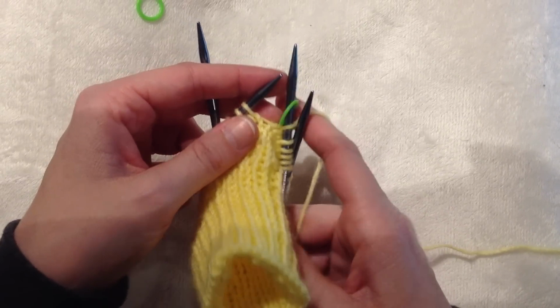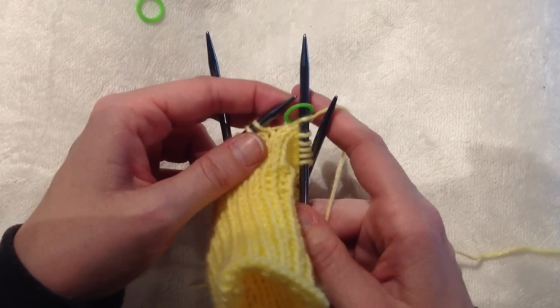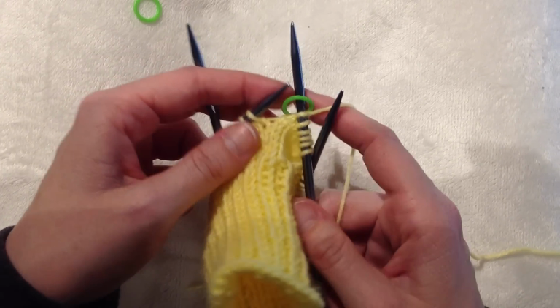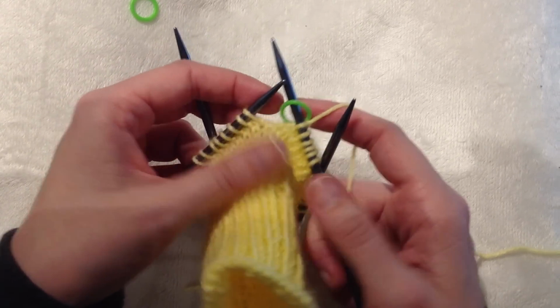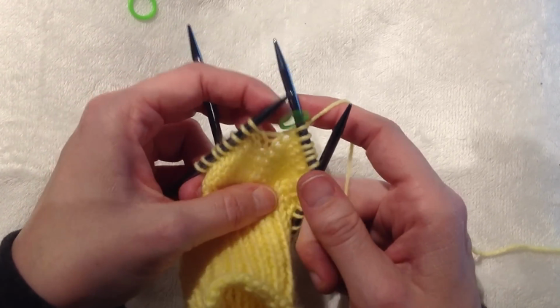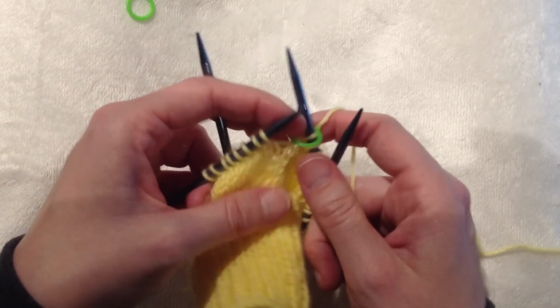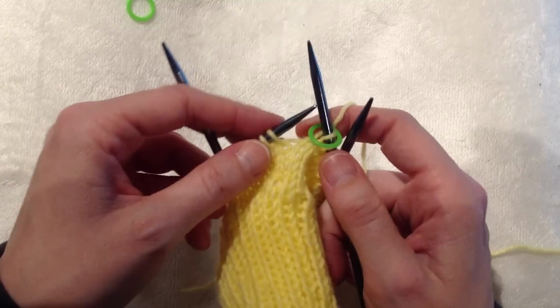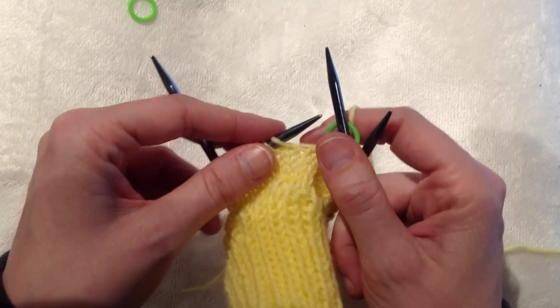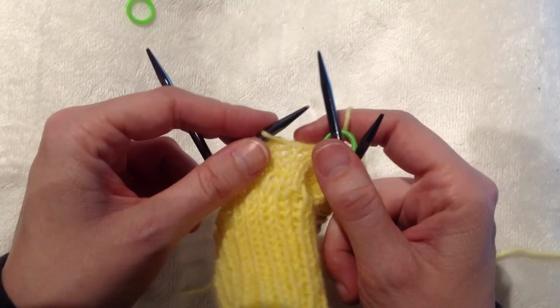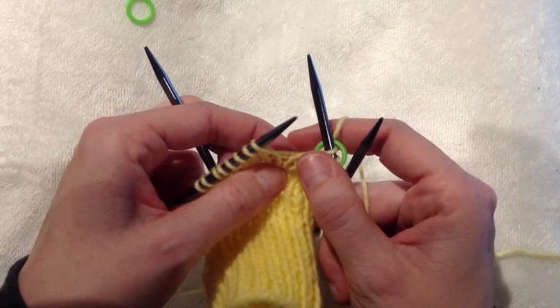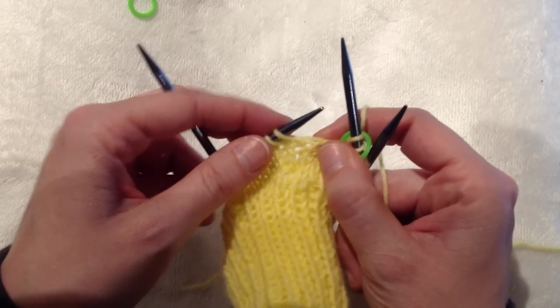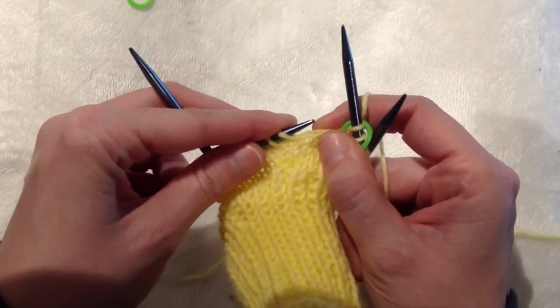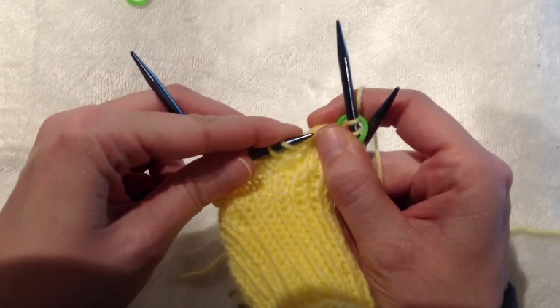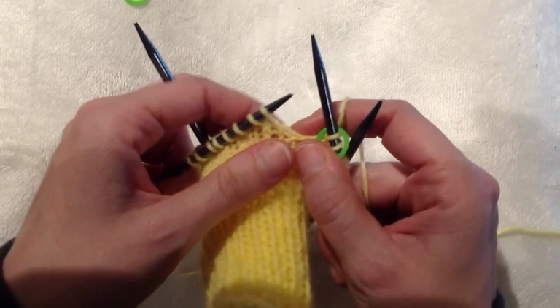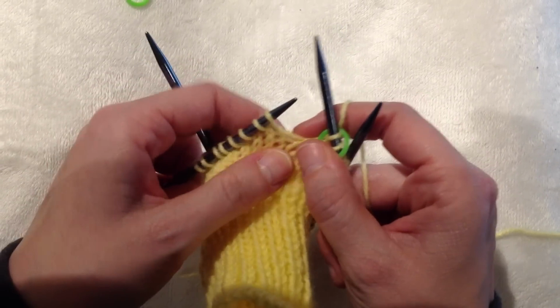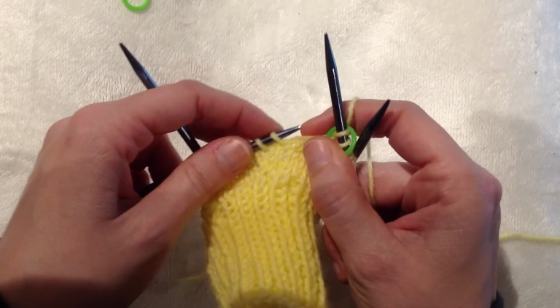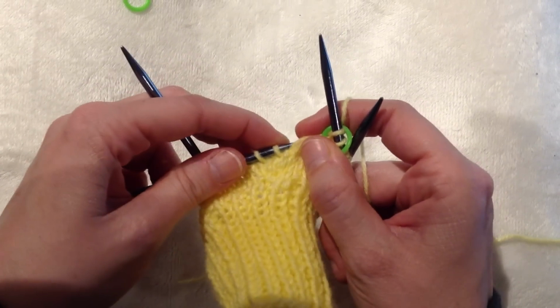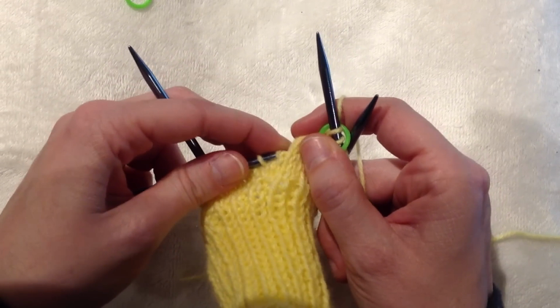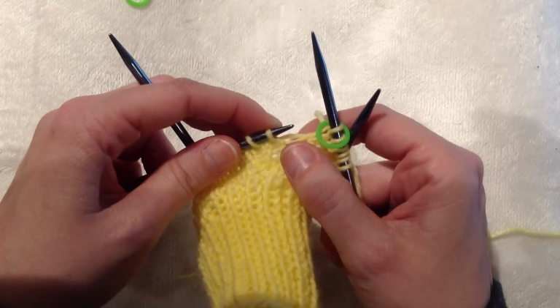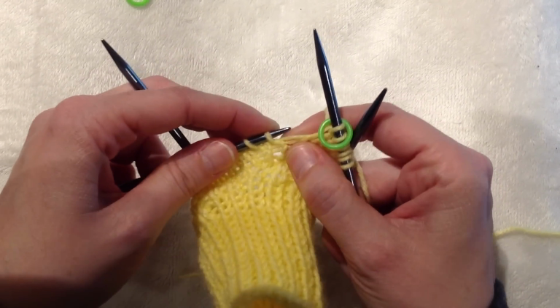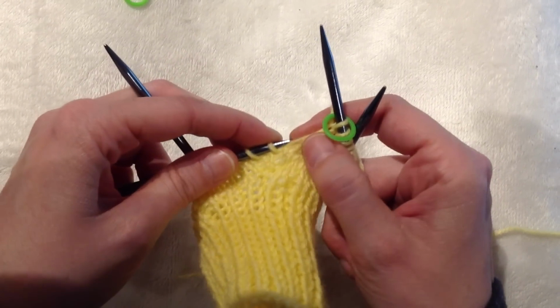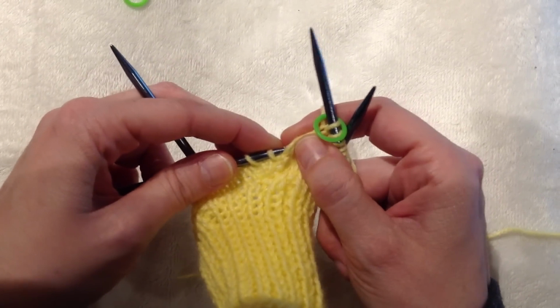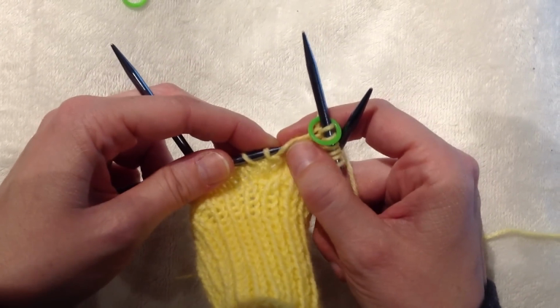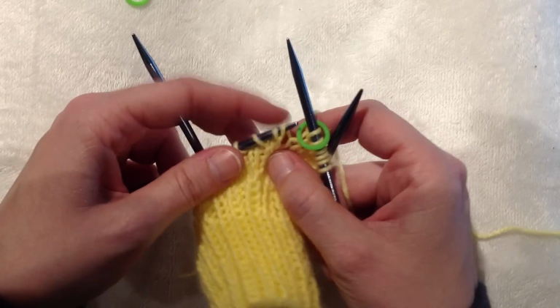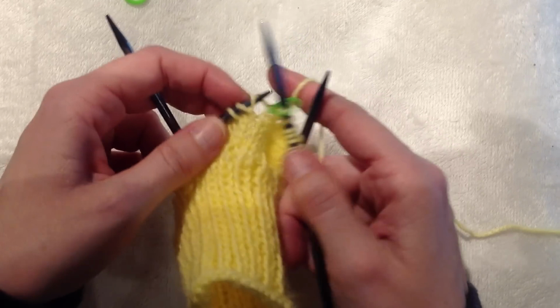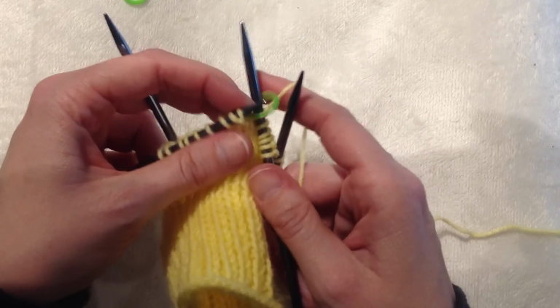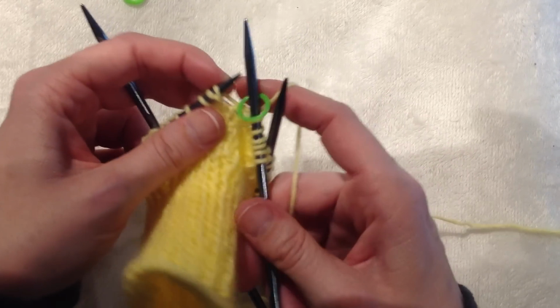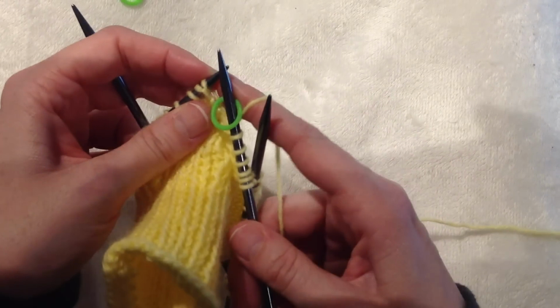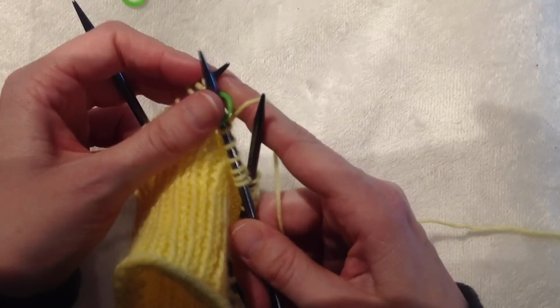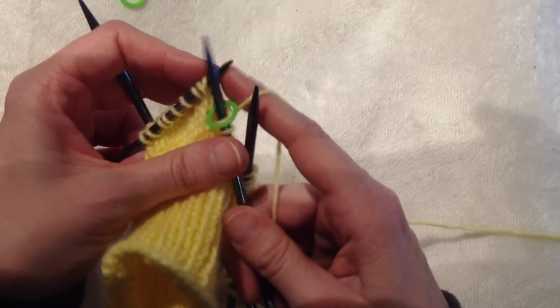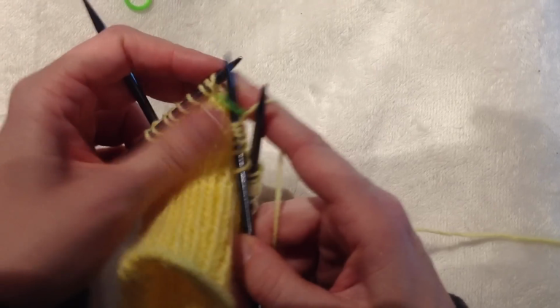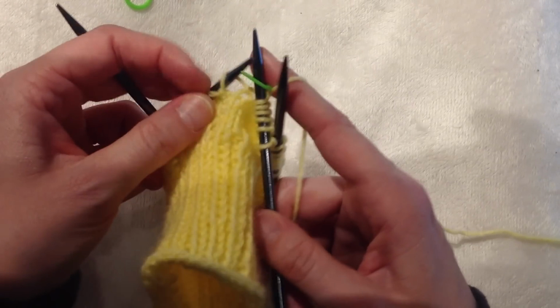Now I need to make one right. When you make one right, you're going to come through the back of the bar that separates the two stitches on your needles. You're going to knit that stitch as you normally would.